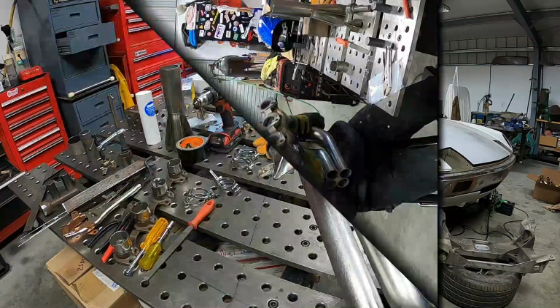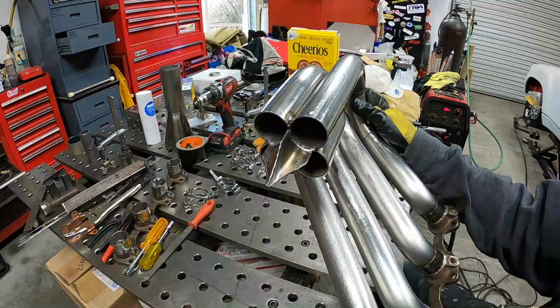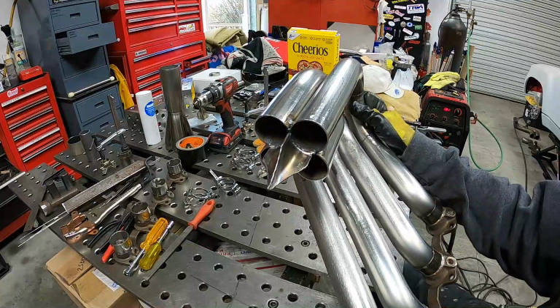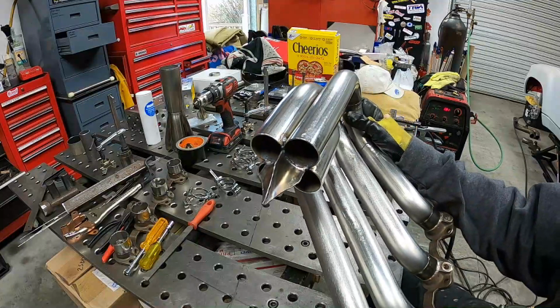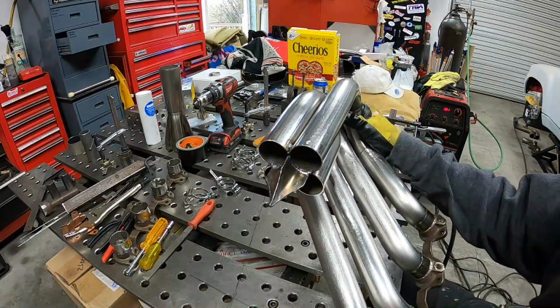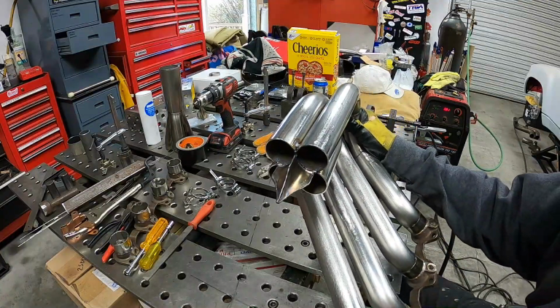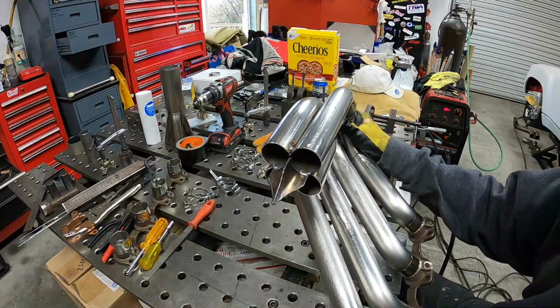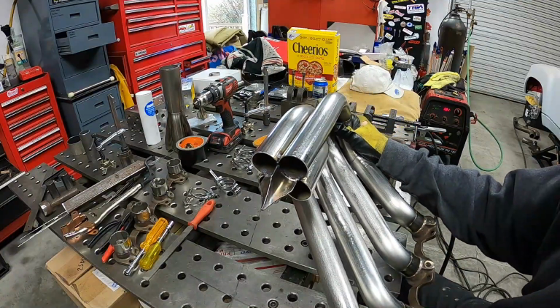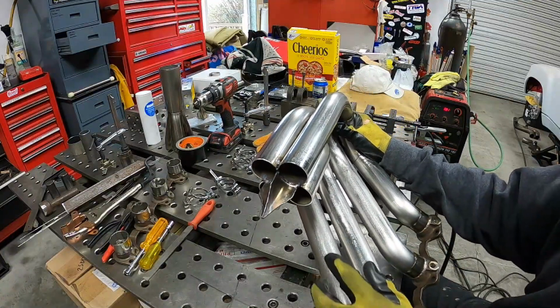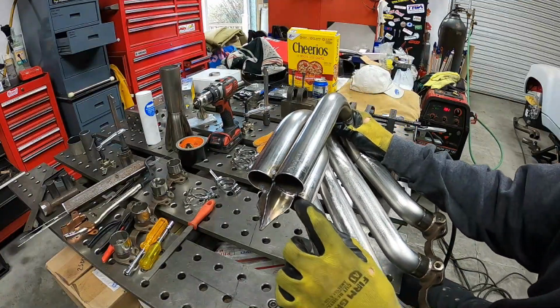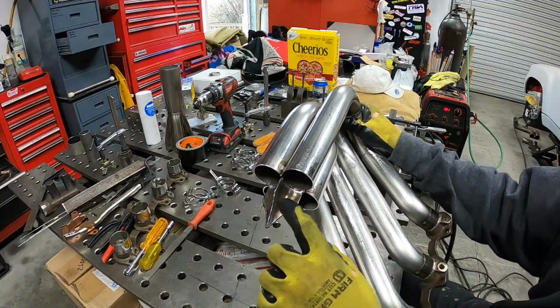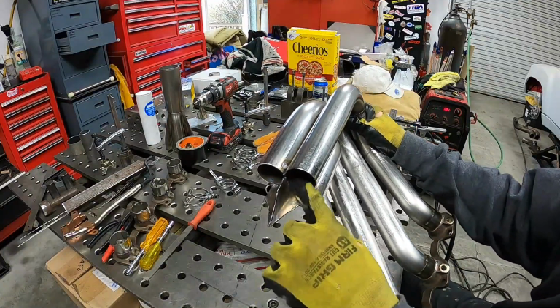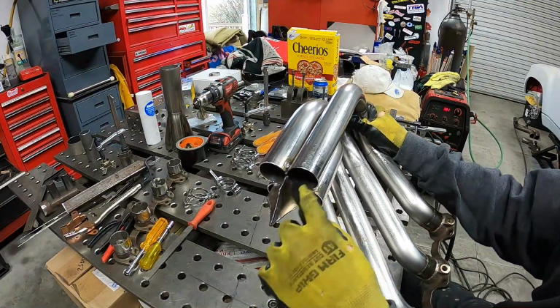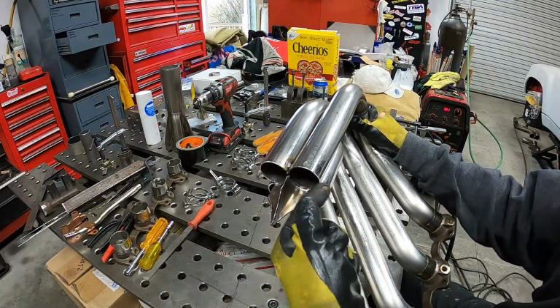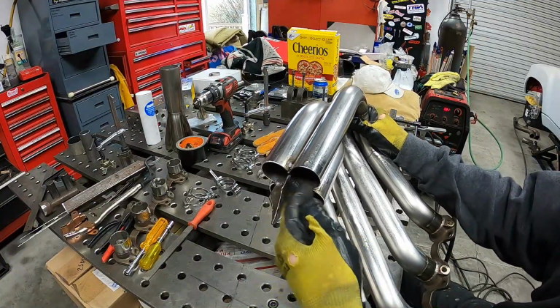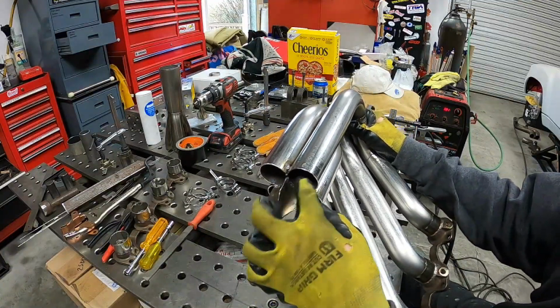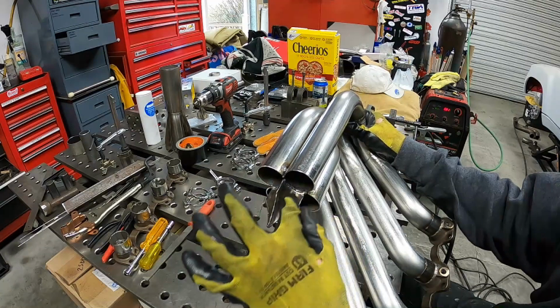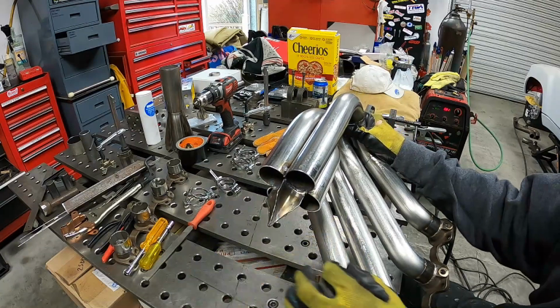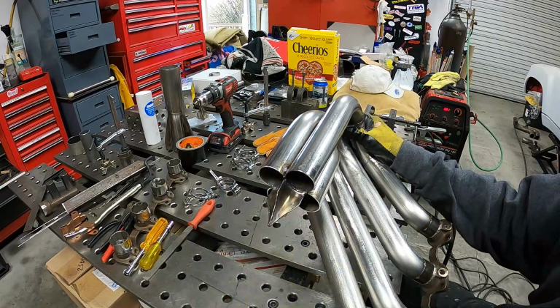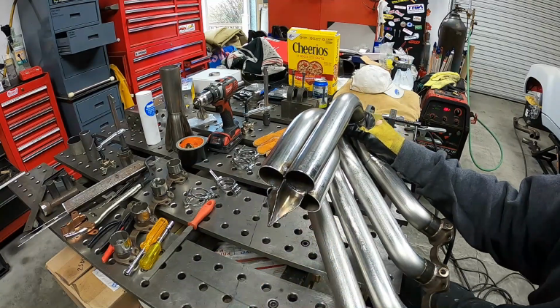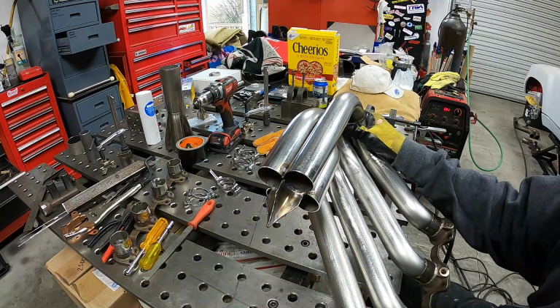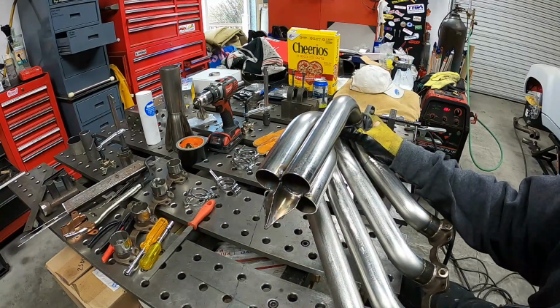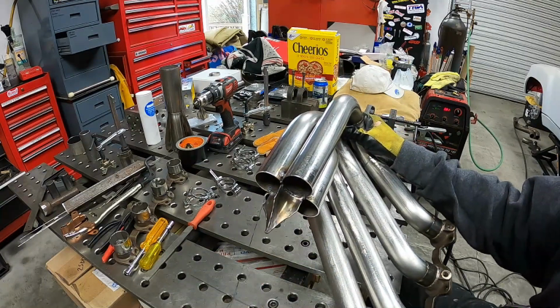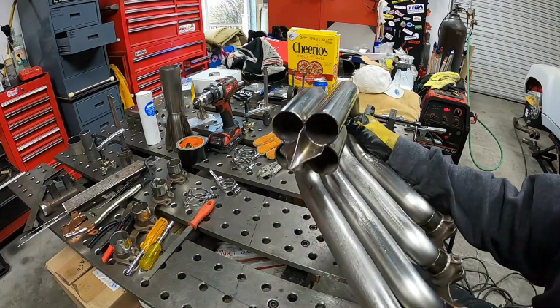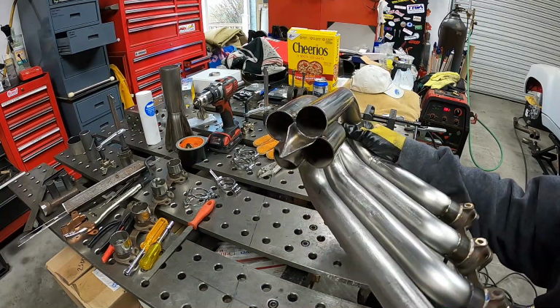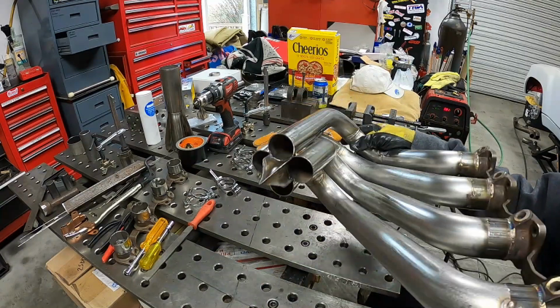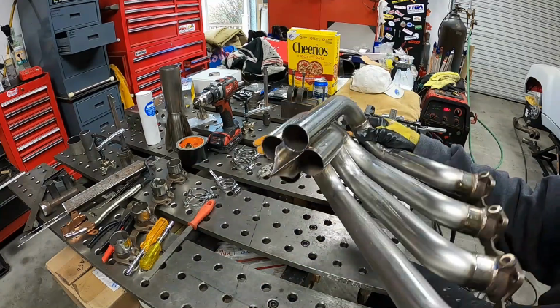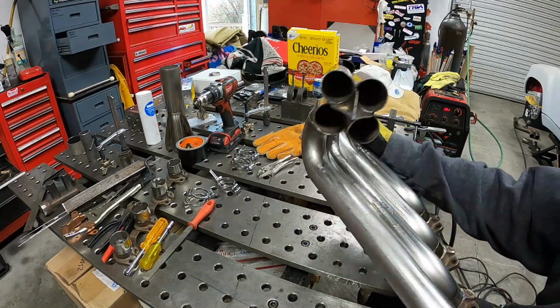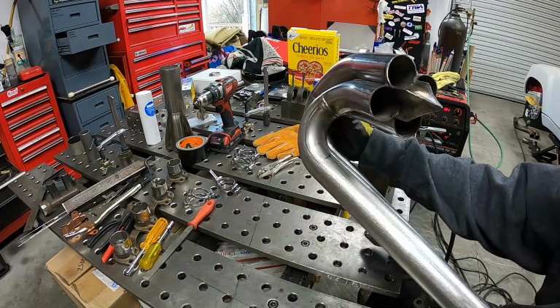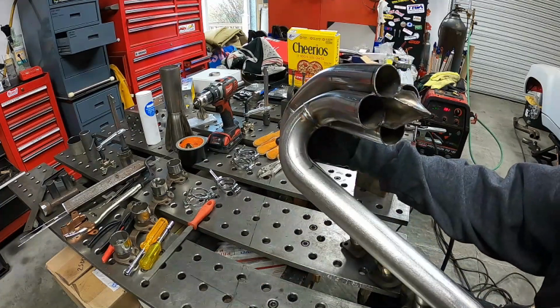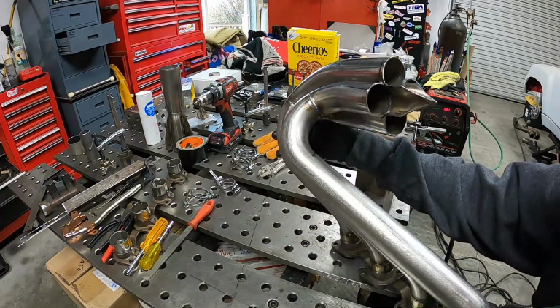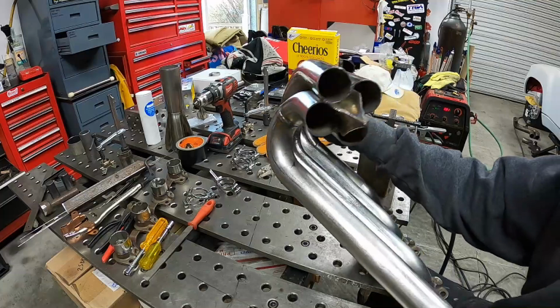The first of the star is tacked on. Obviously that's going to get sanded and nicely smoothed out, but we're almost there.